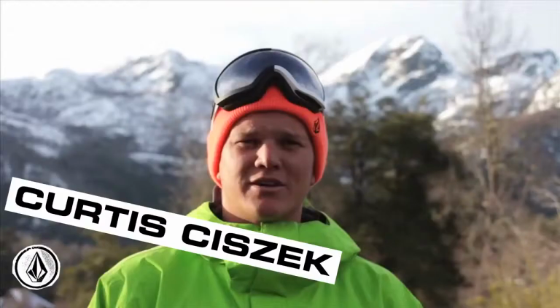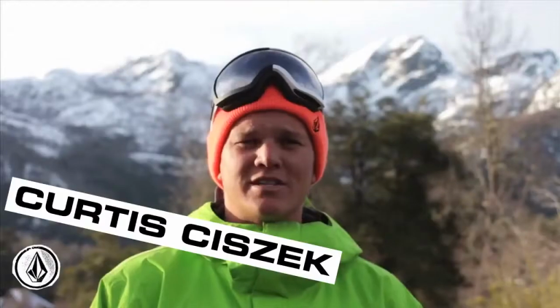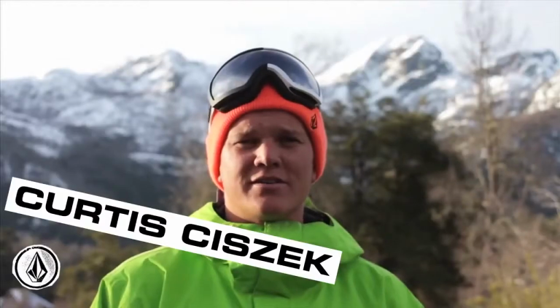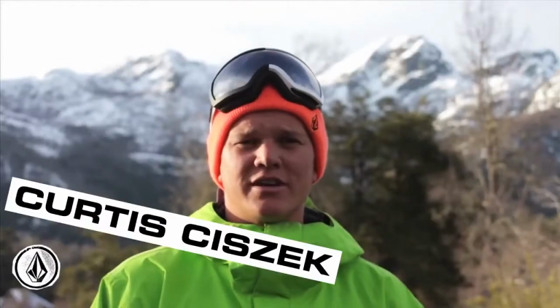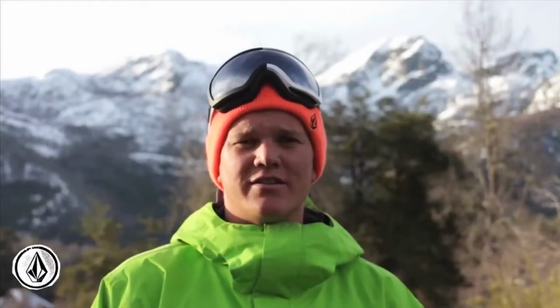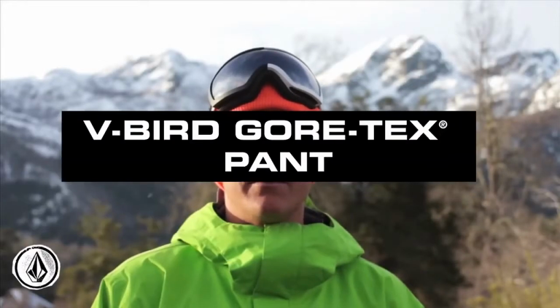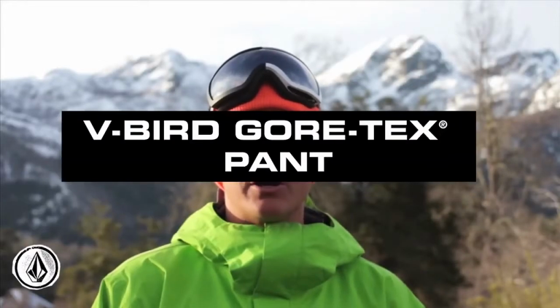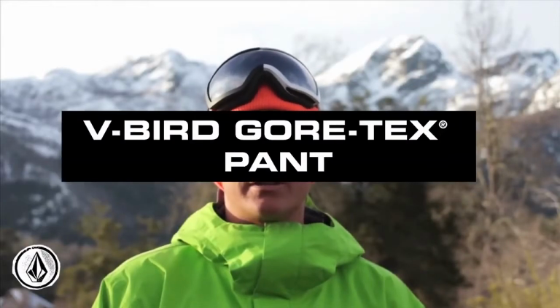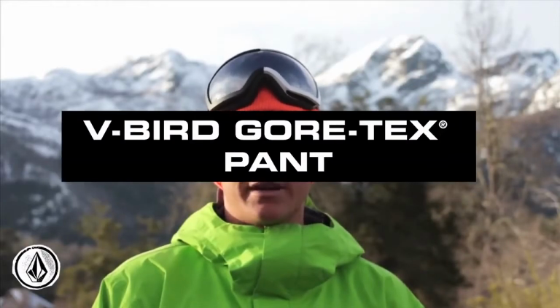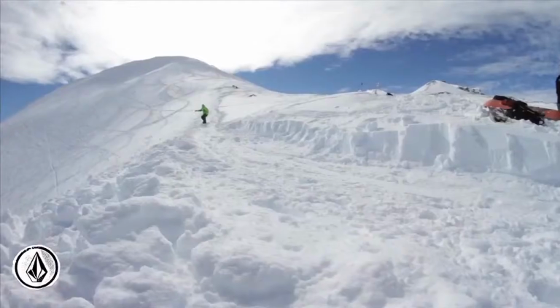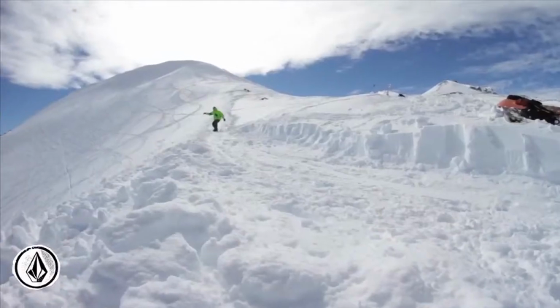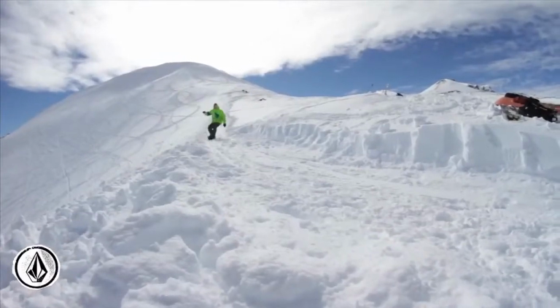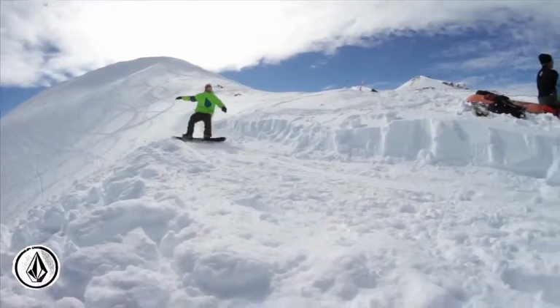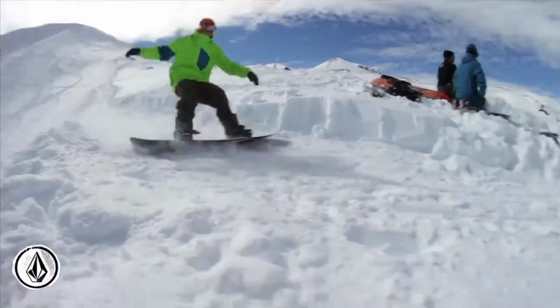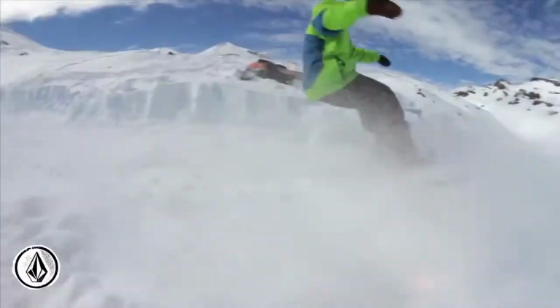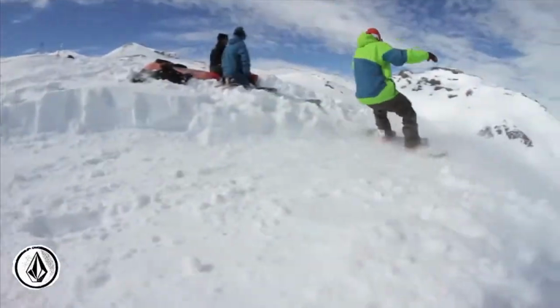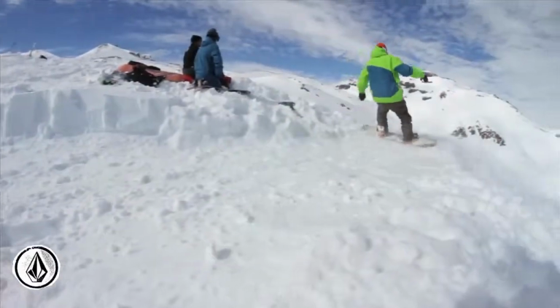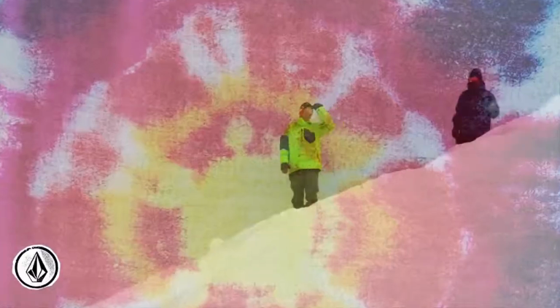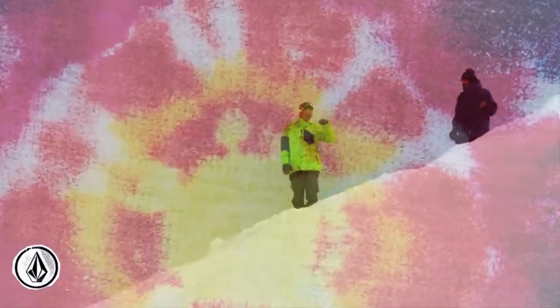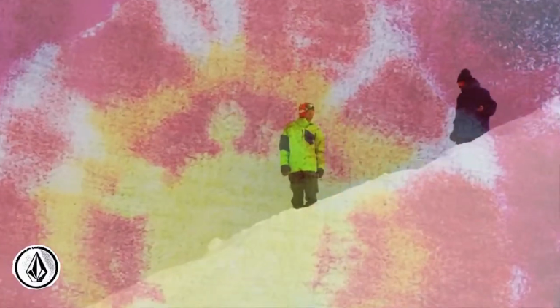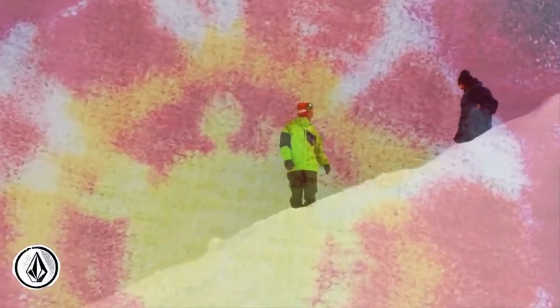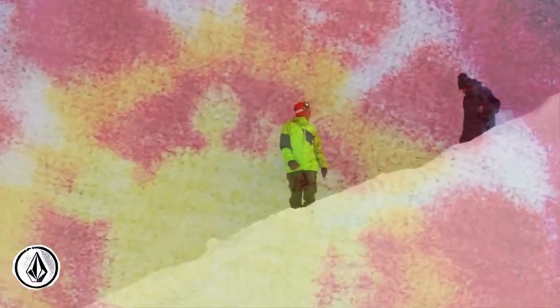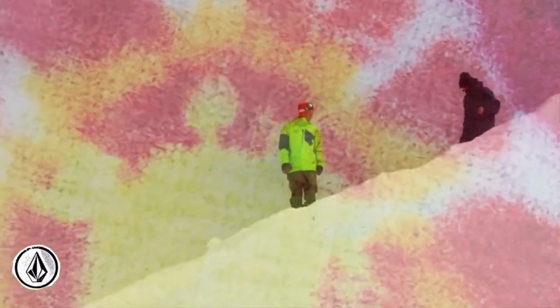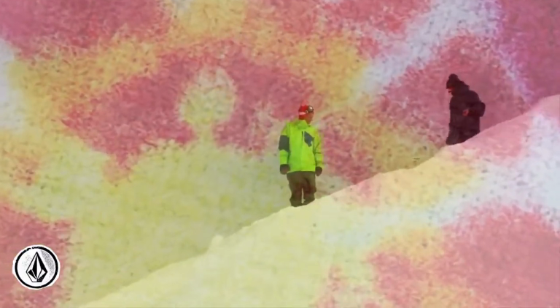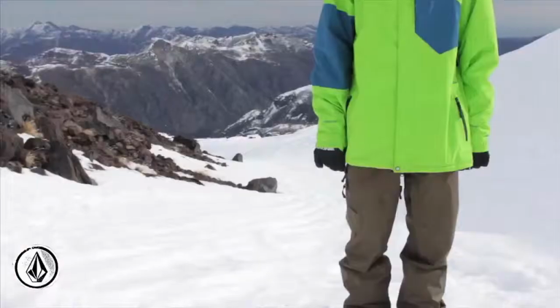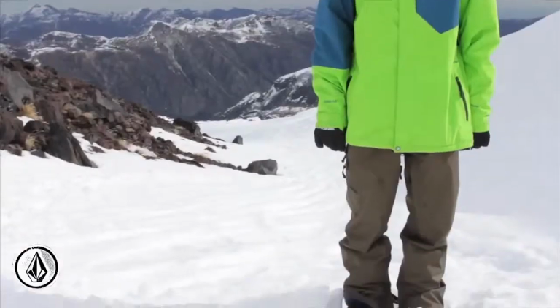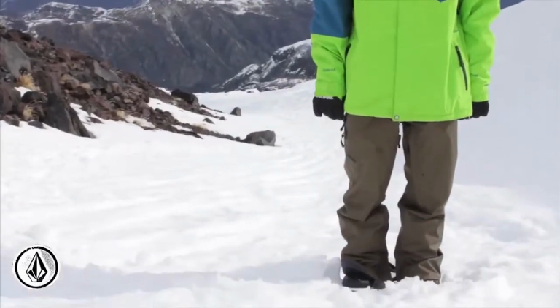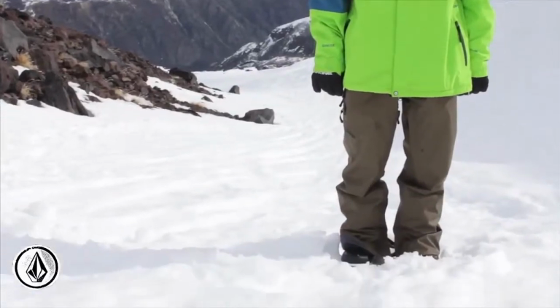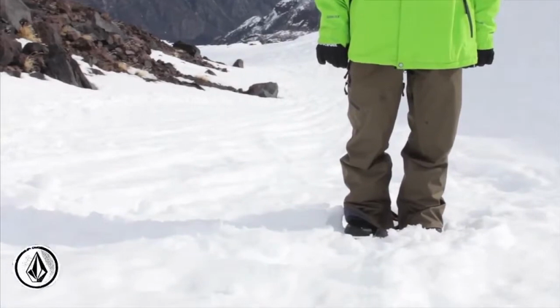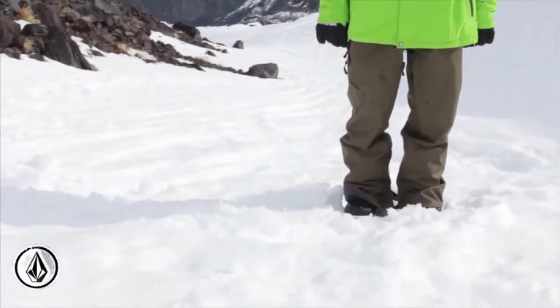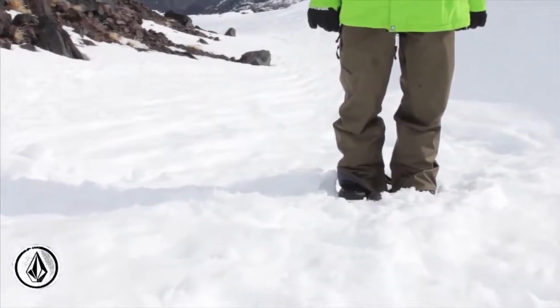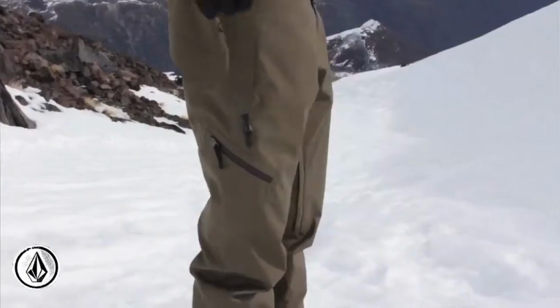Curtis Izik here out in Chile, and this is the V-Bird Gore-Tex pant. A key feature on this pant is the modern articulated fit. It's a little slimmer, but not too tight. Fits pretty well.